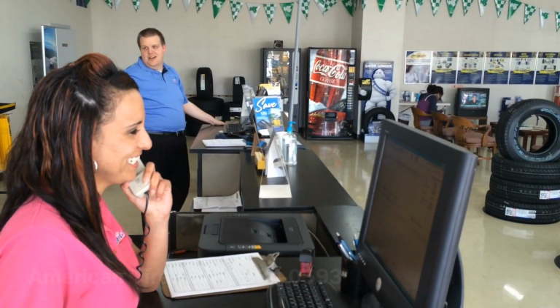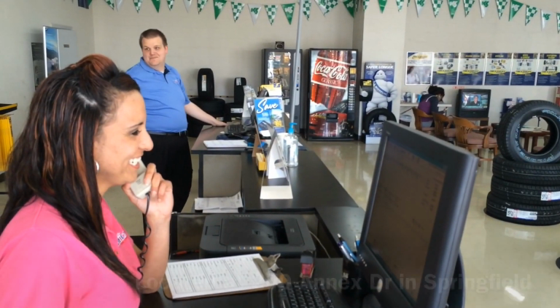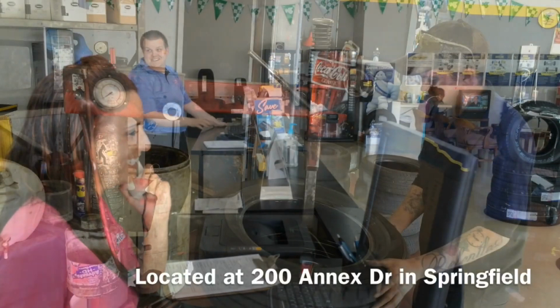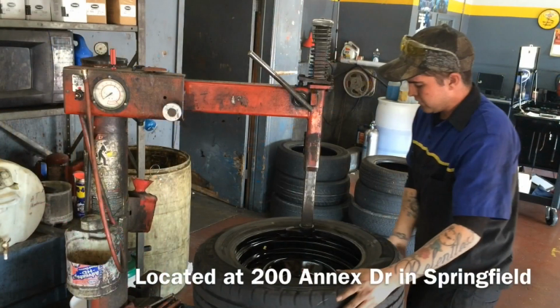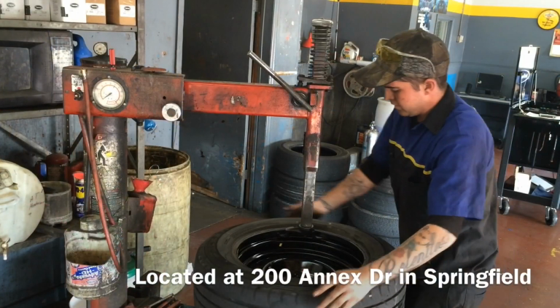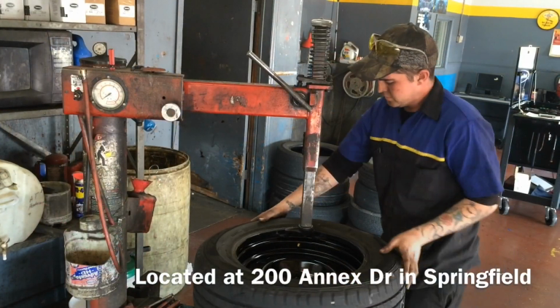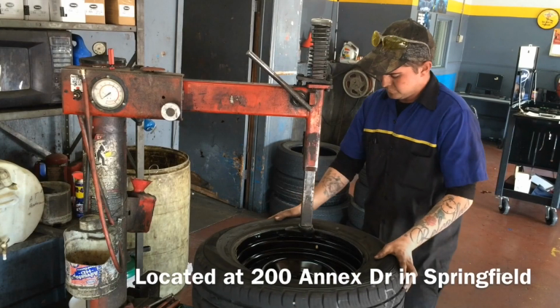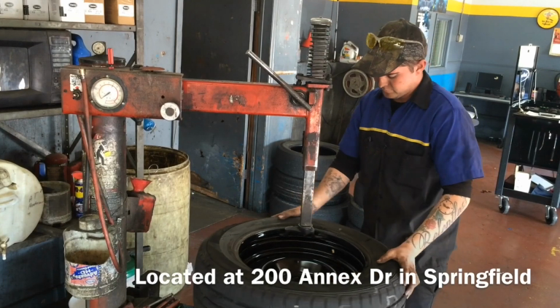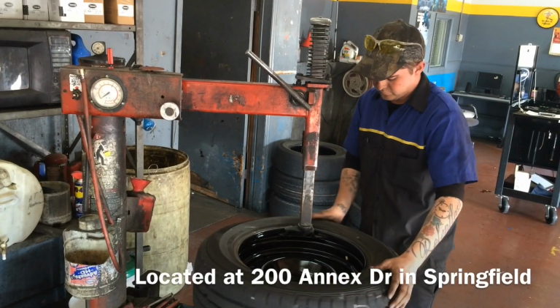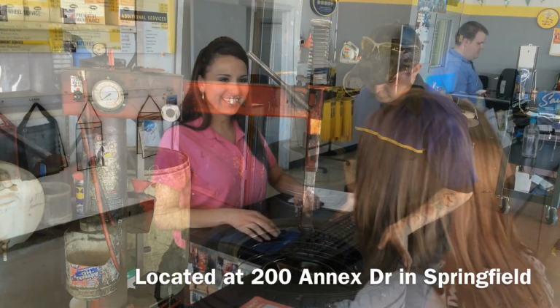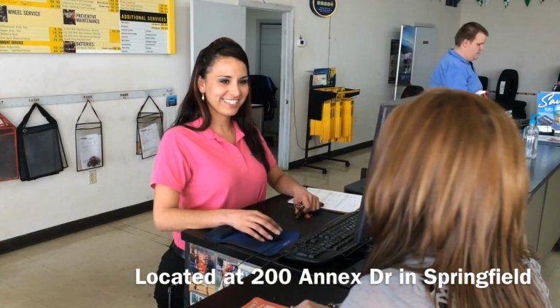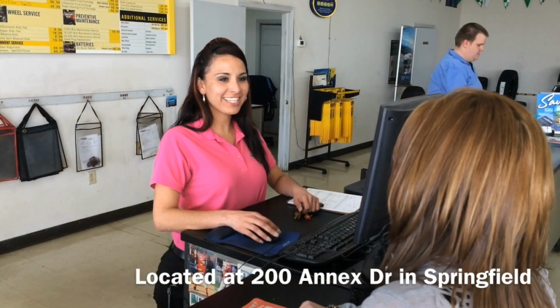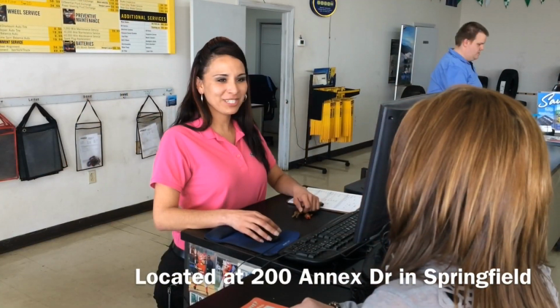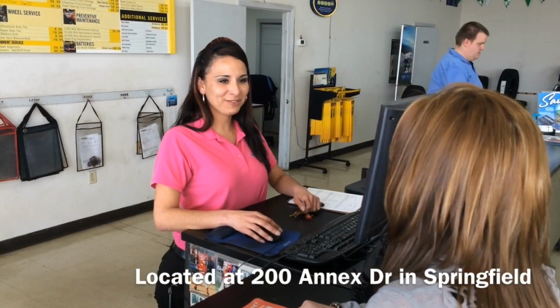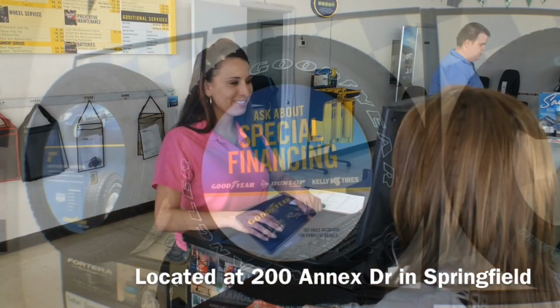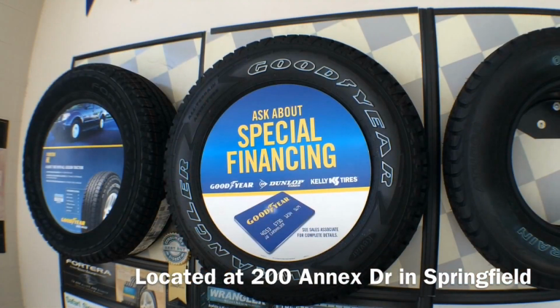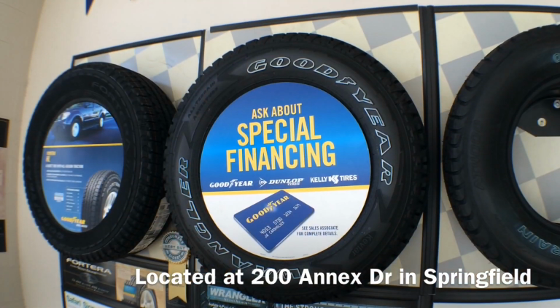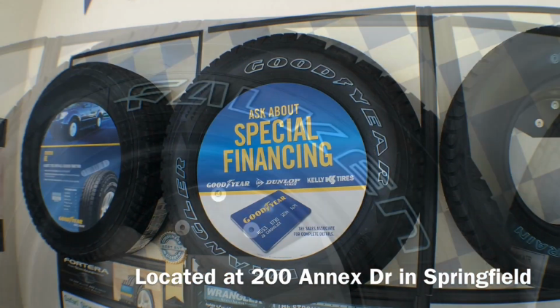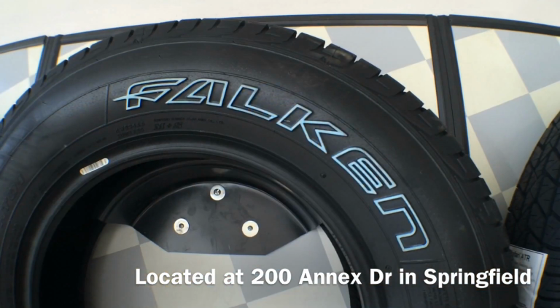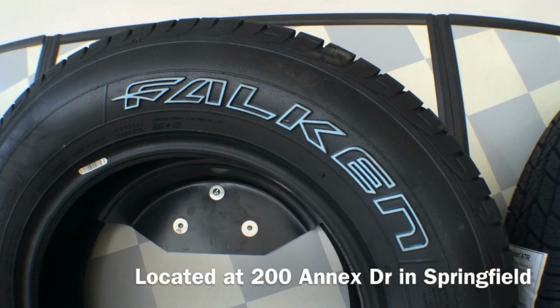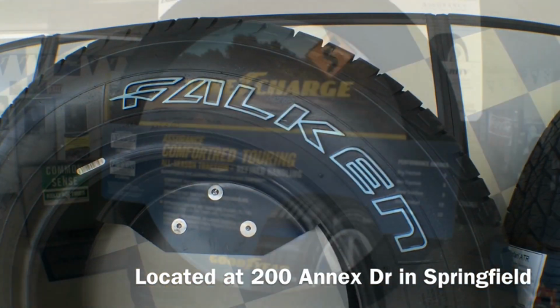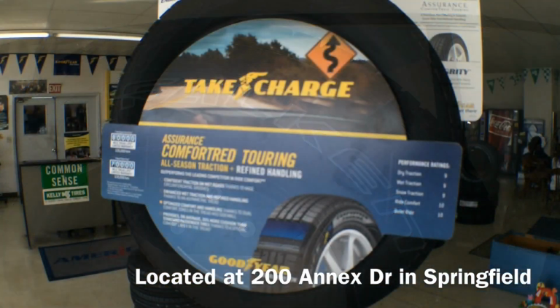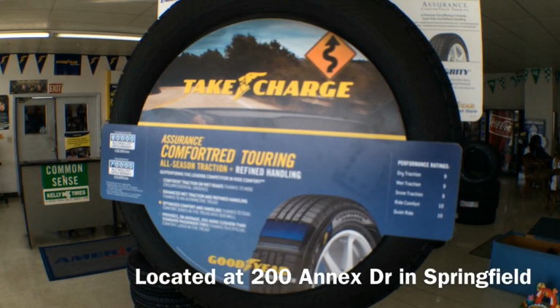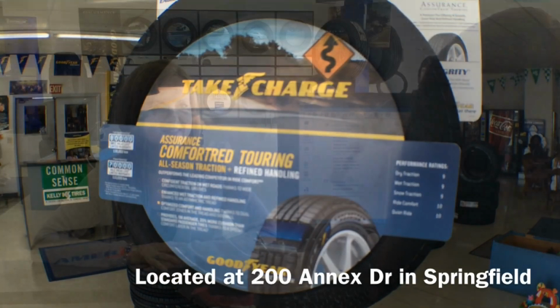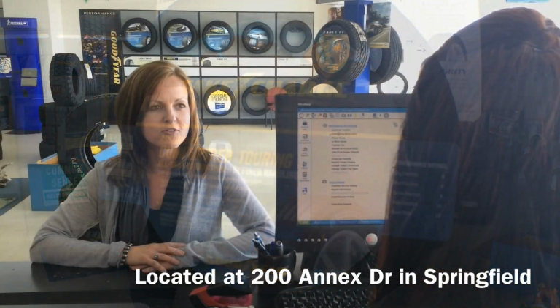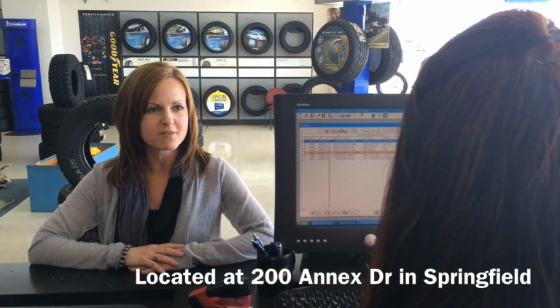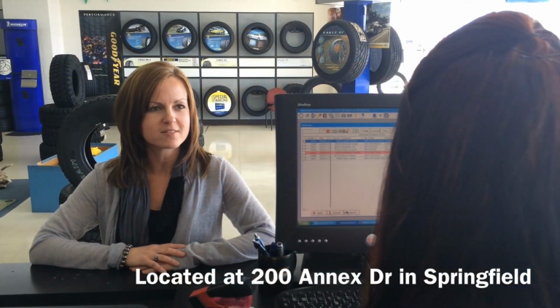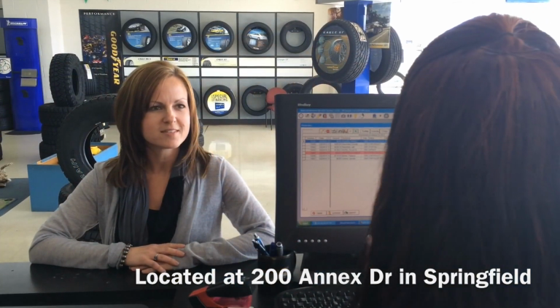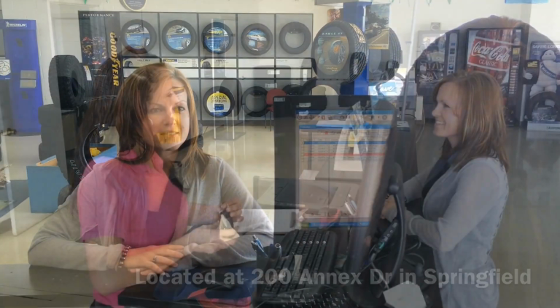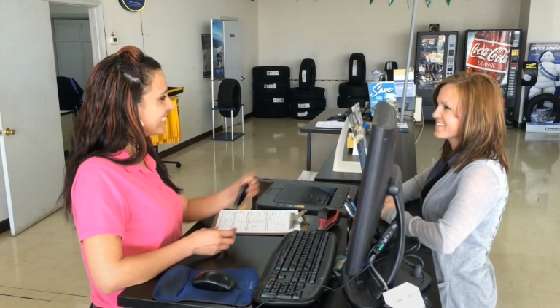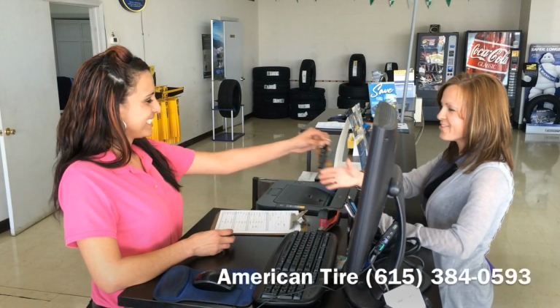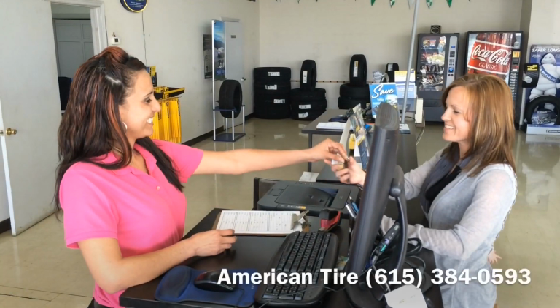Our staff is not only friendly, but well-trained and ready to answer all of your questions. So when you need tires, come see us. But when that check engine light comes on, we're ready to help you there too.